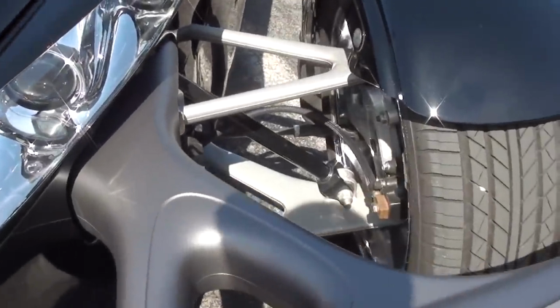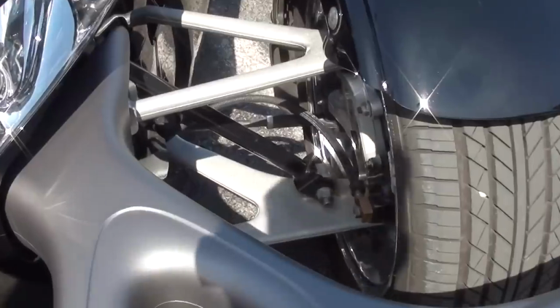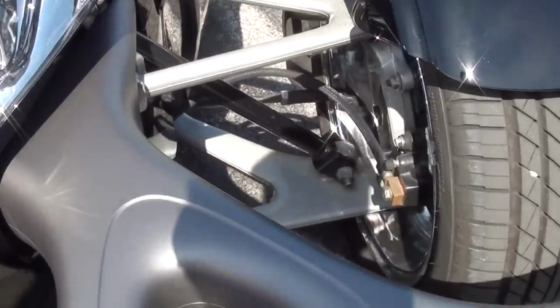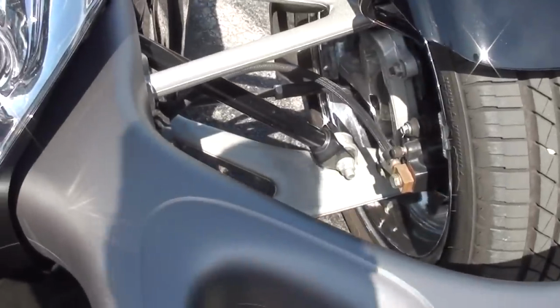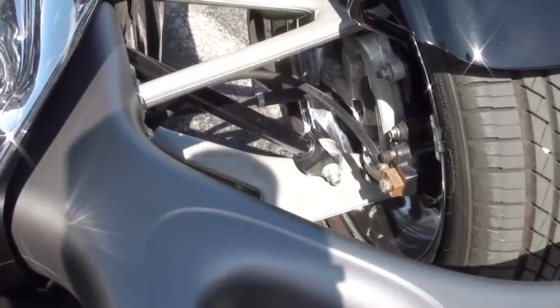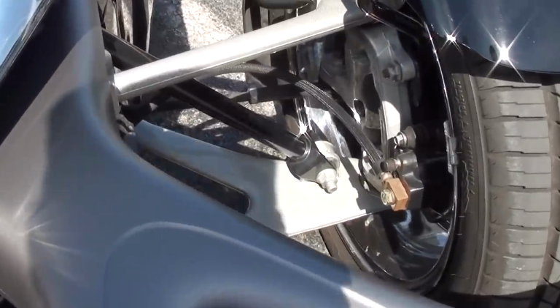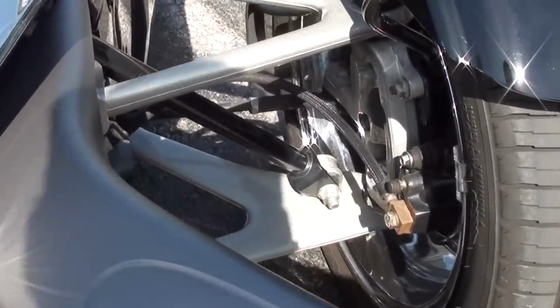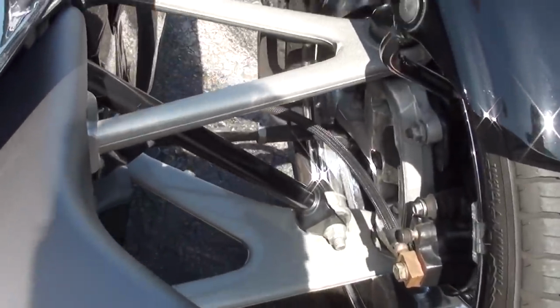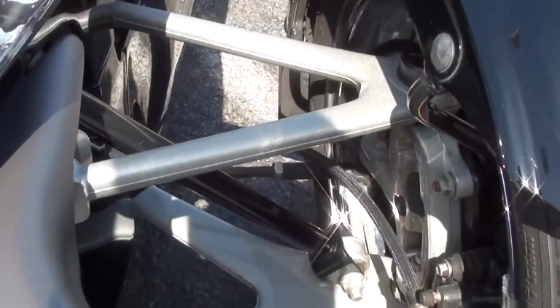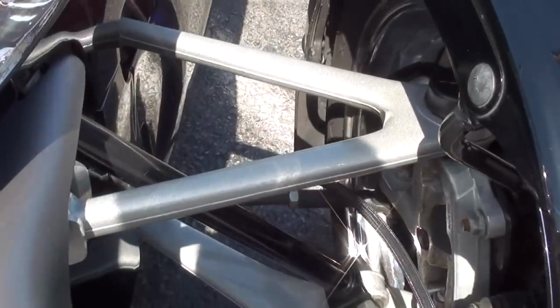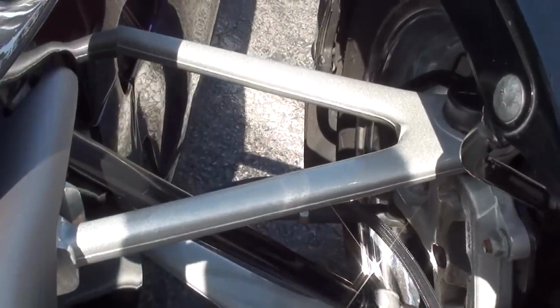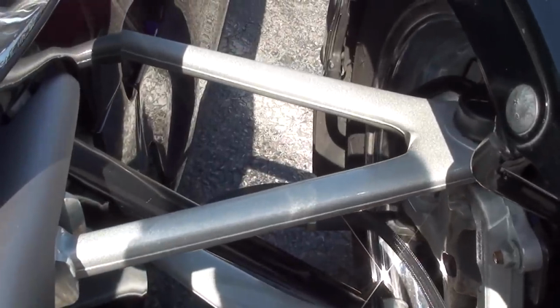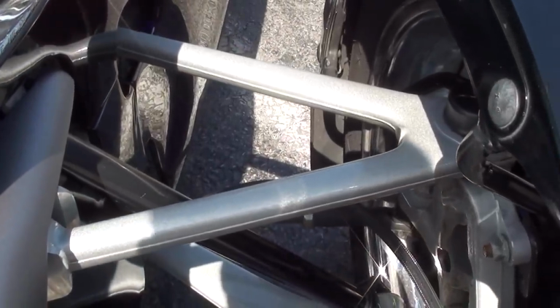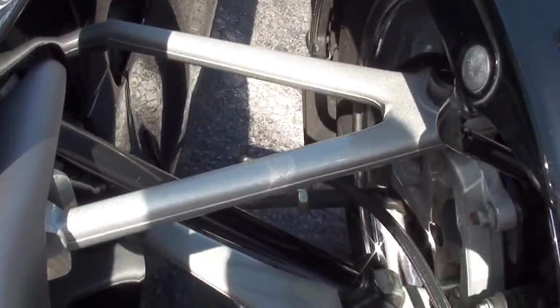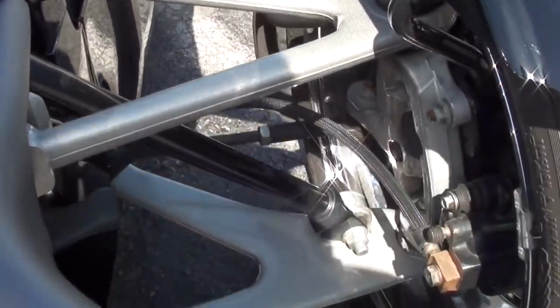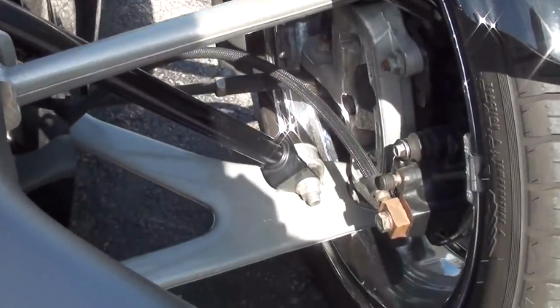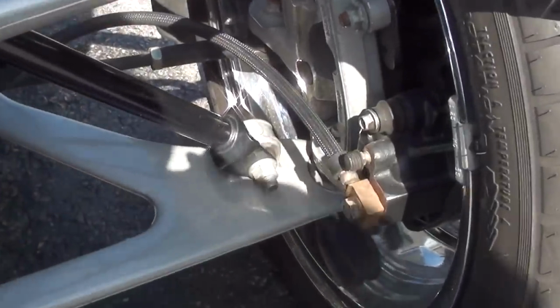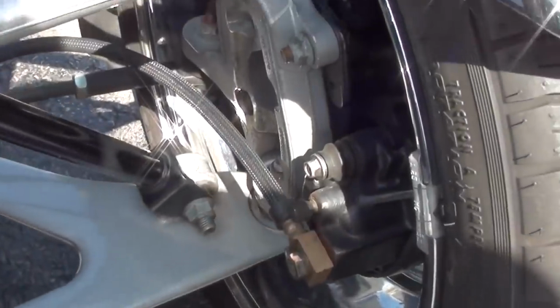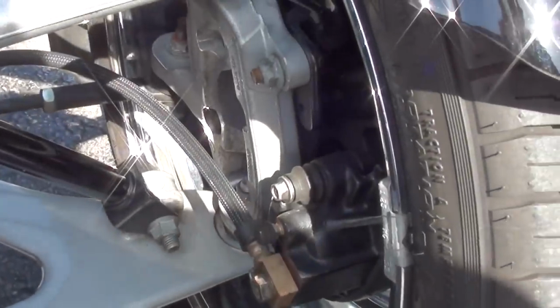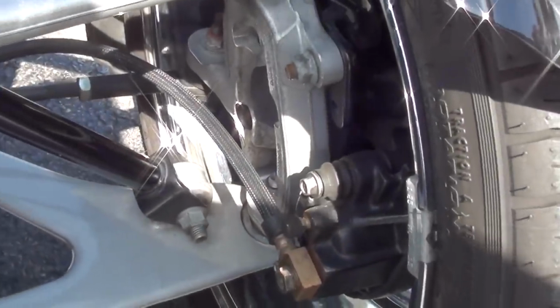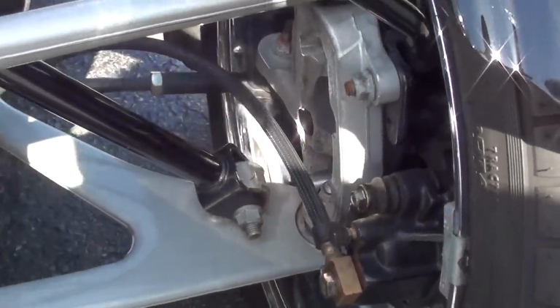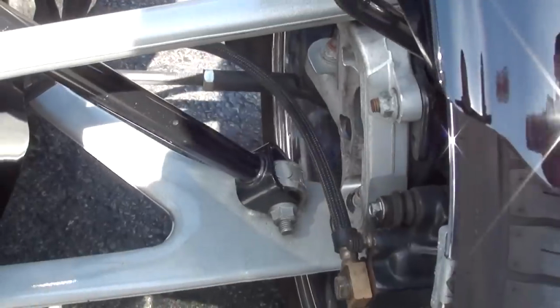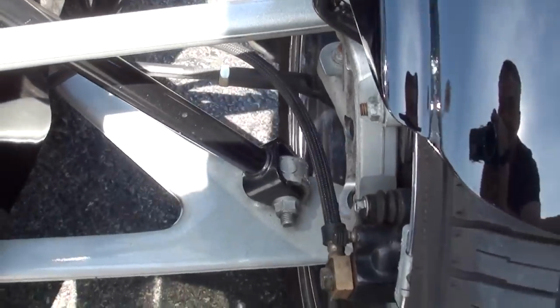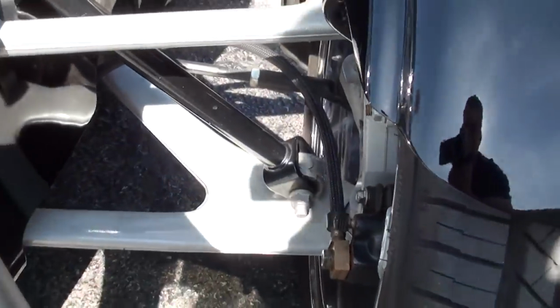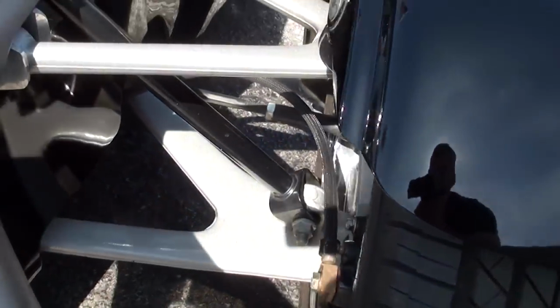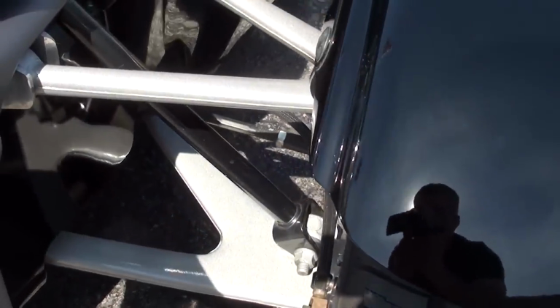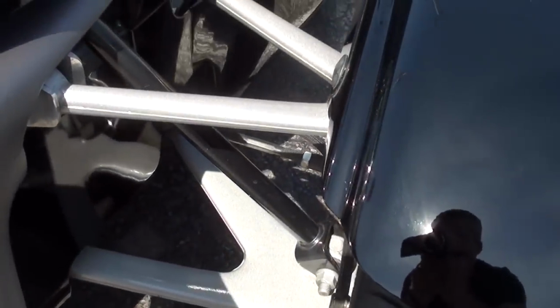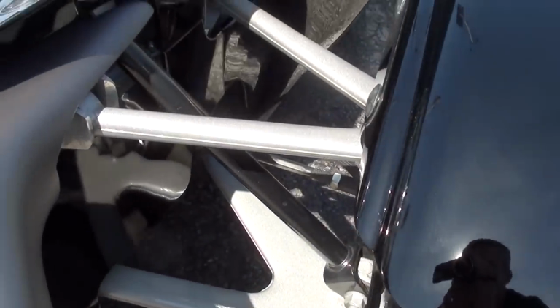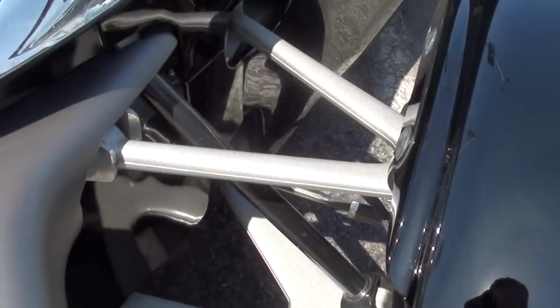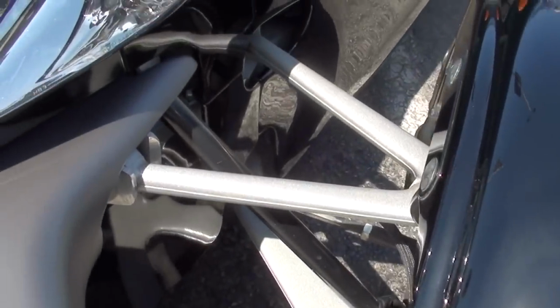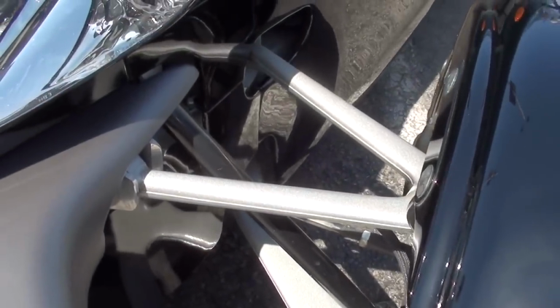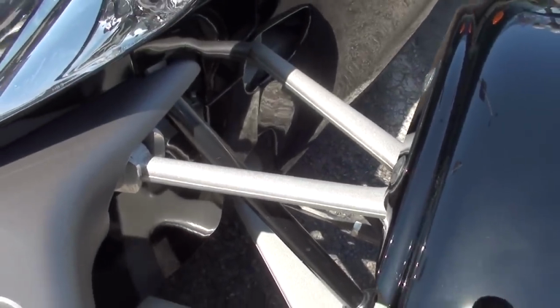The front suspension here is almost IndyCar-like, as you can see. It has these nice flat A-arms, the big disc brakes of course, and it has the inboard shocks, so you don't even see the shocks up front here.